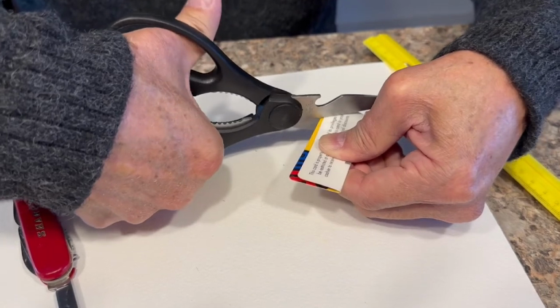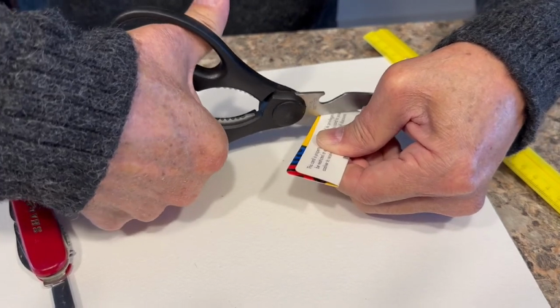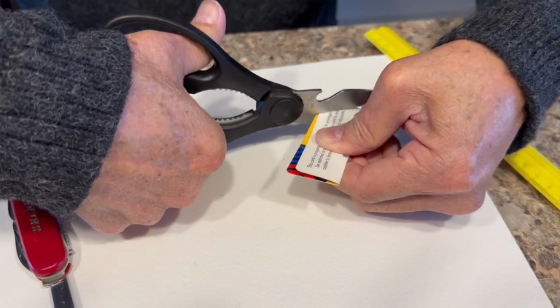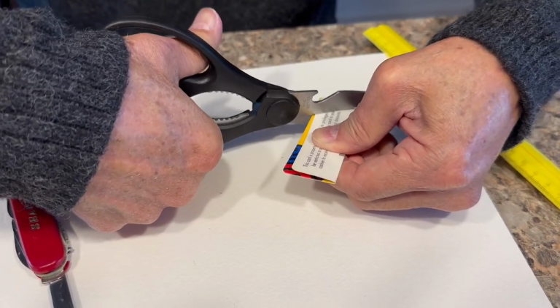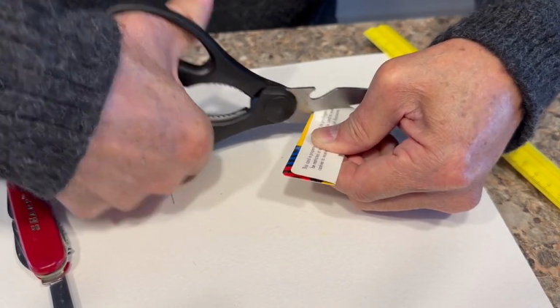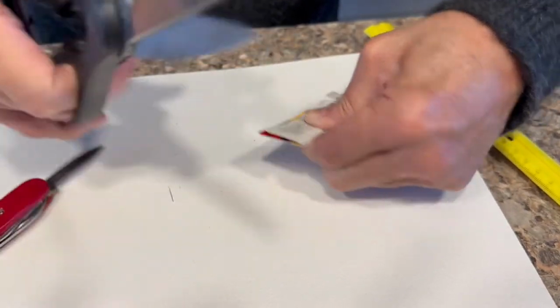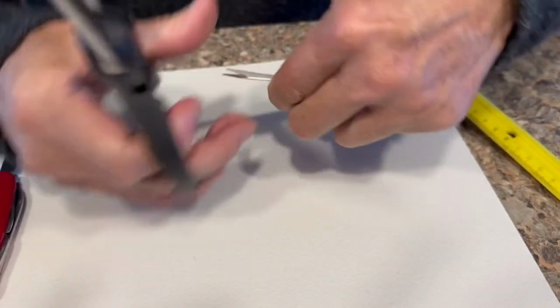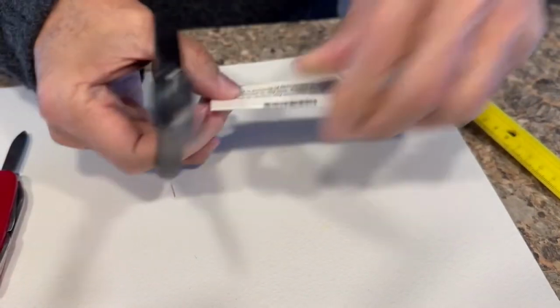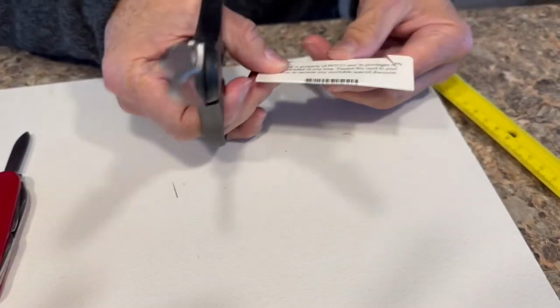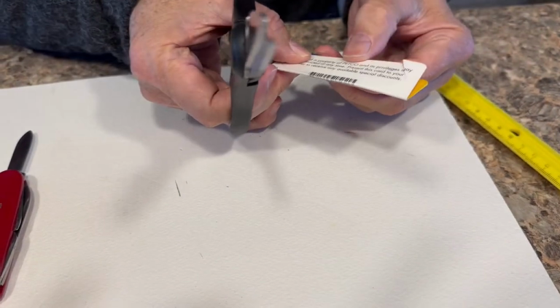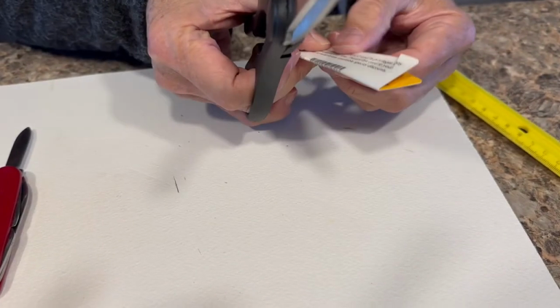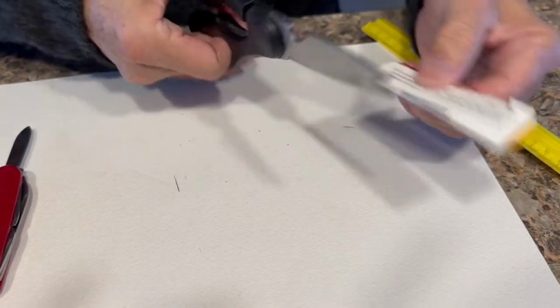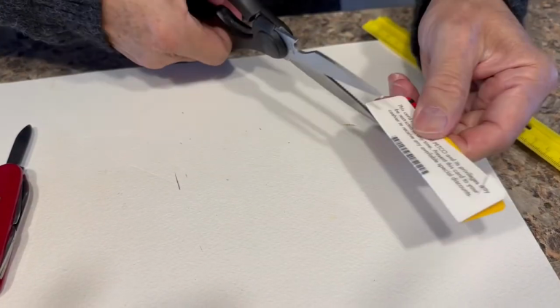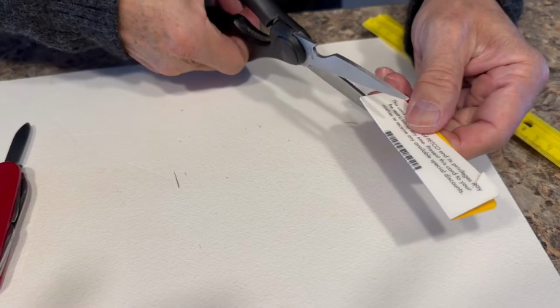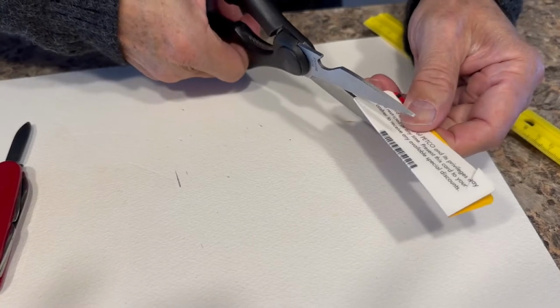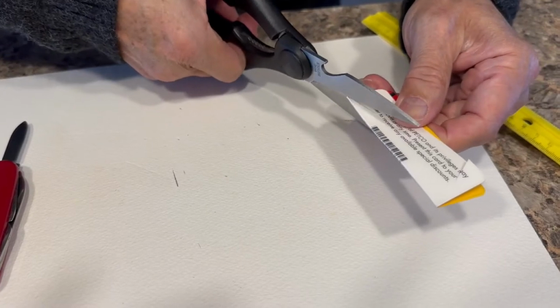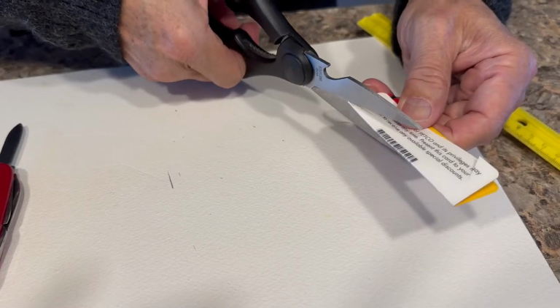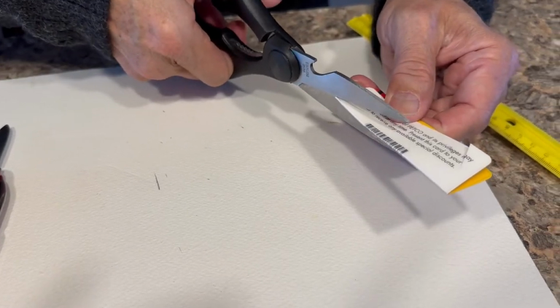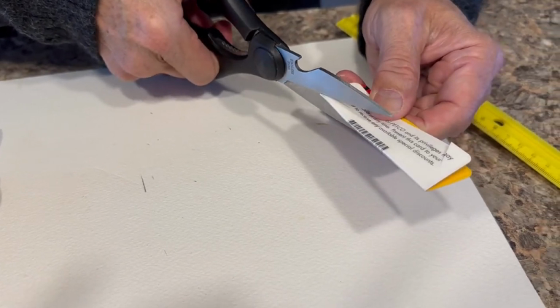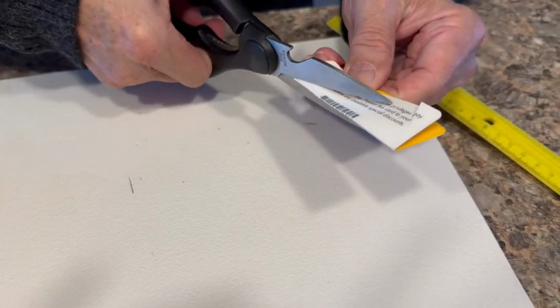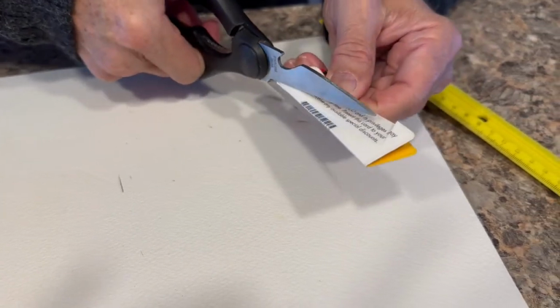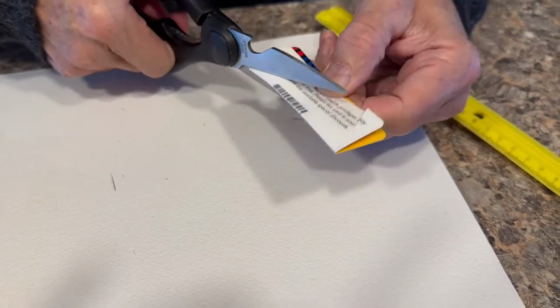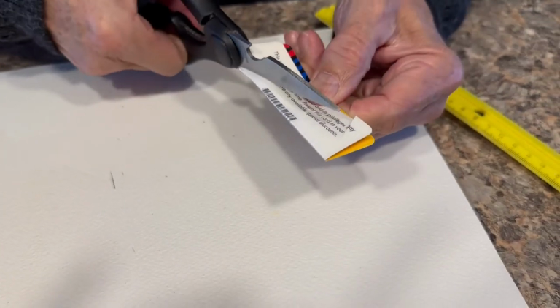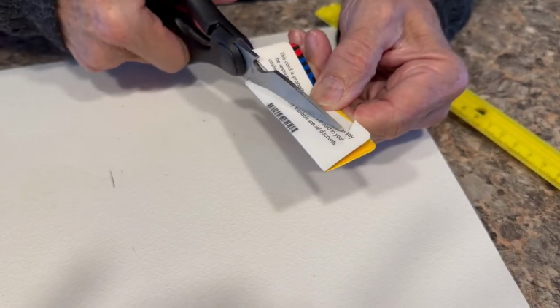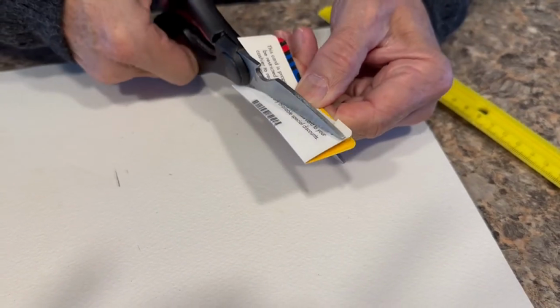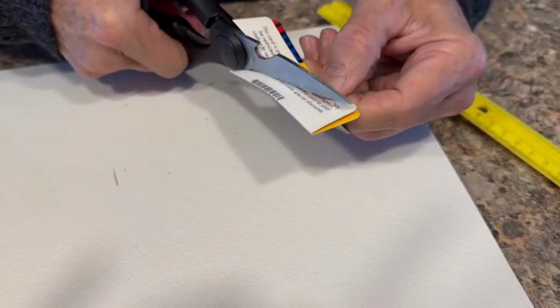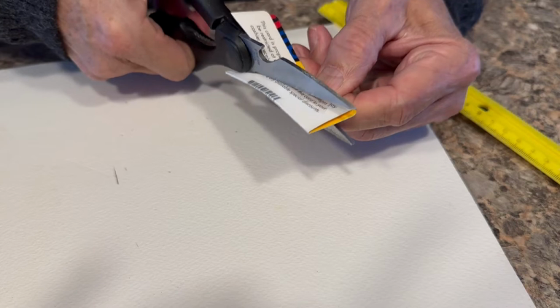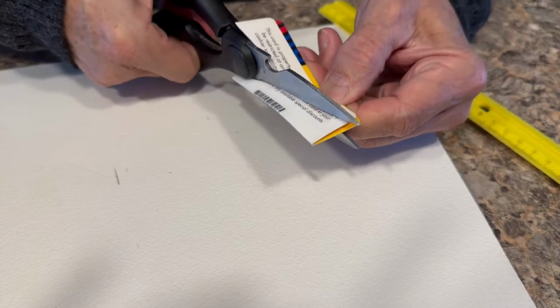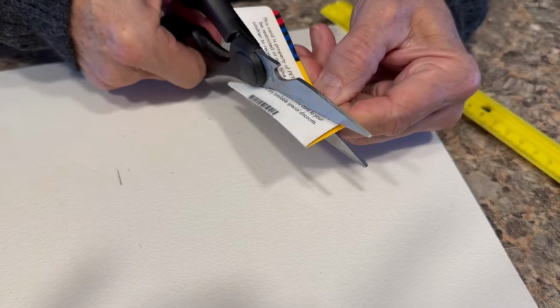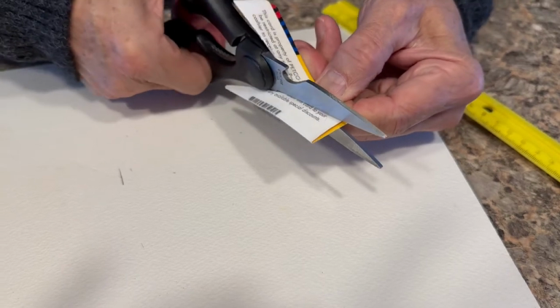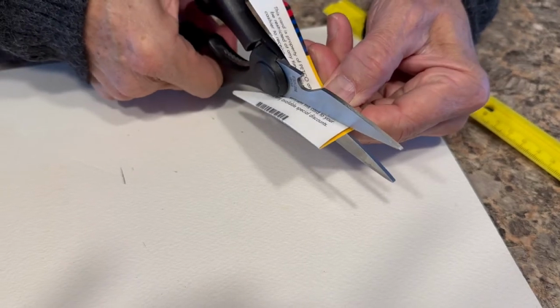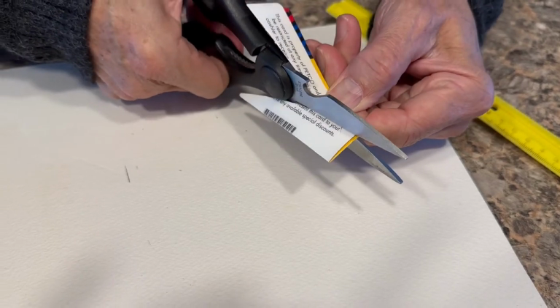There we go — and then we'll take it from the corner and cut to the angle.